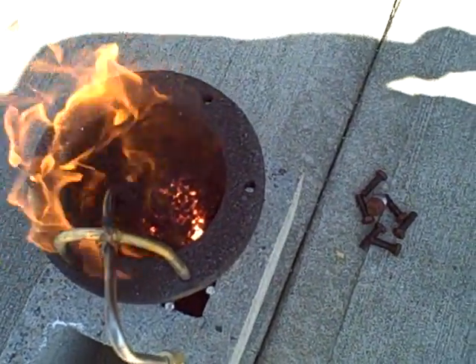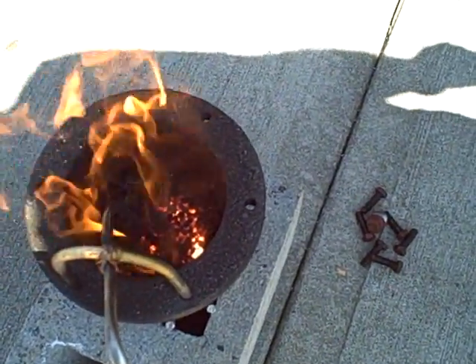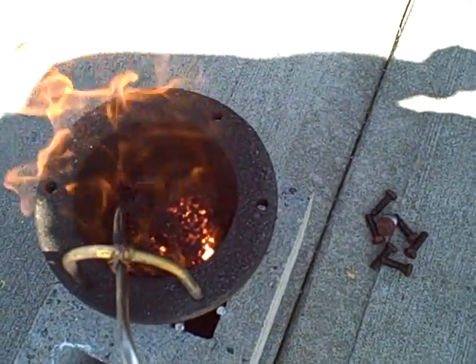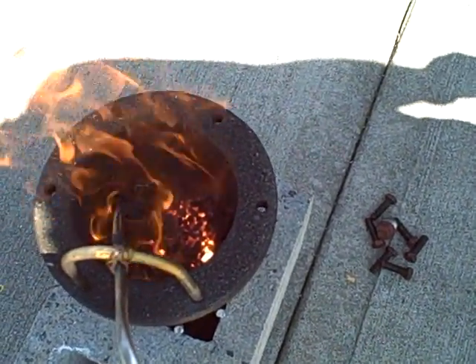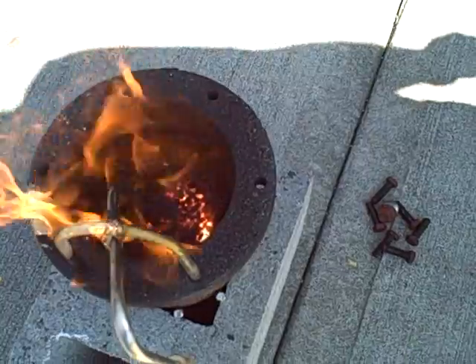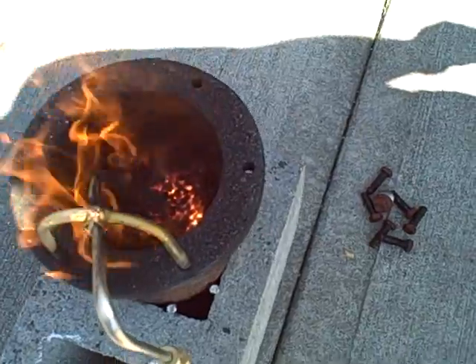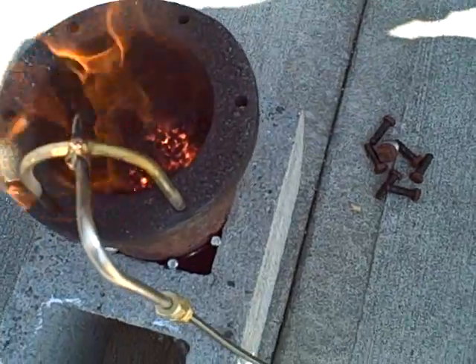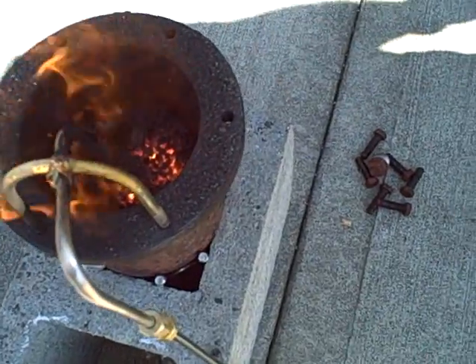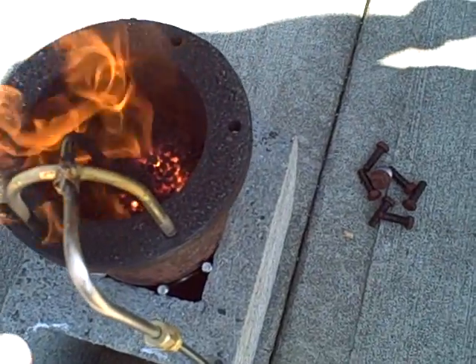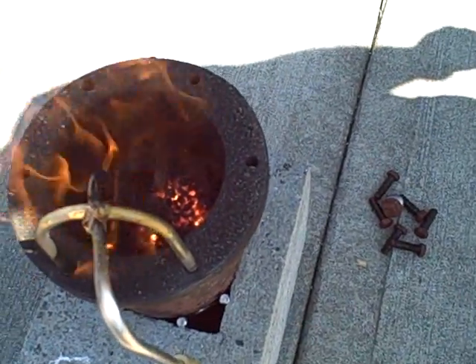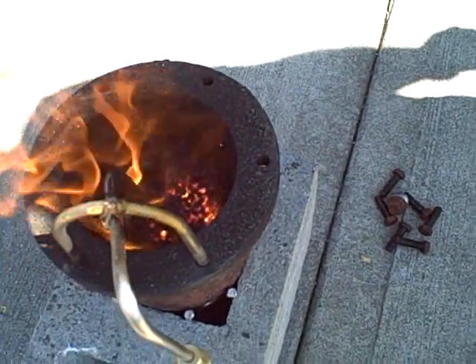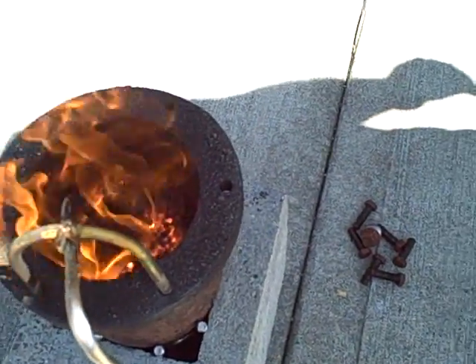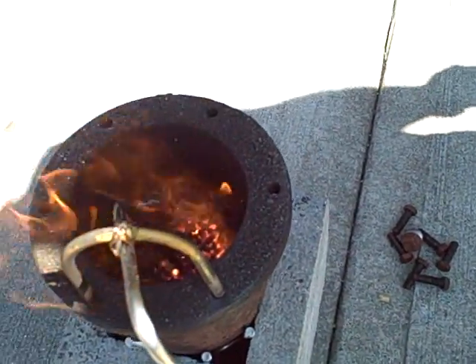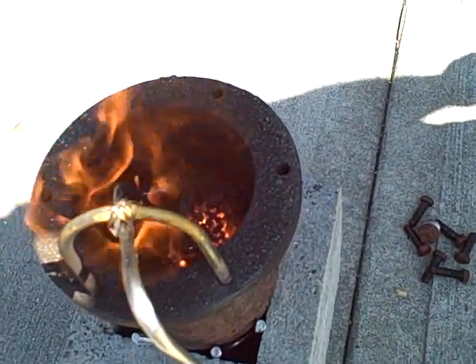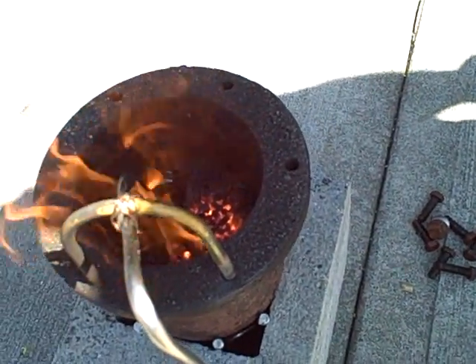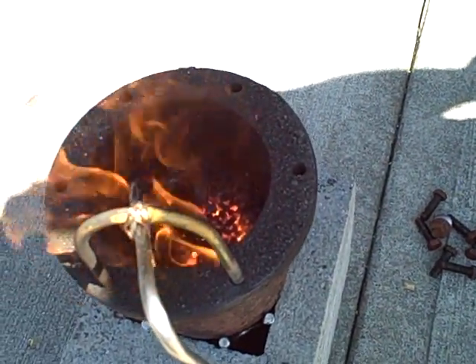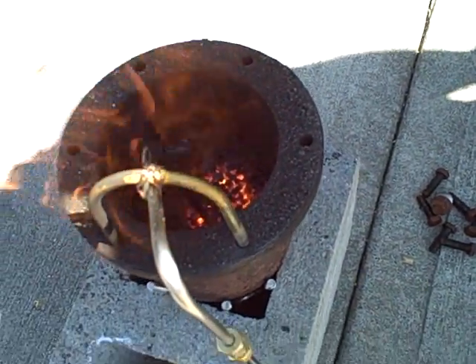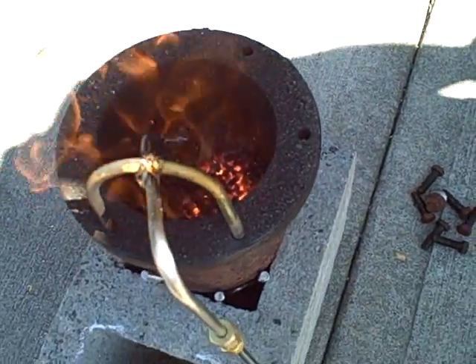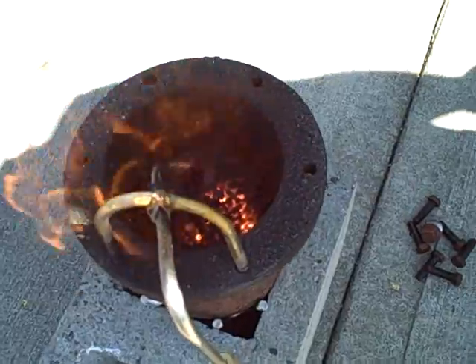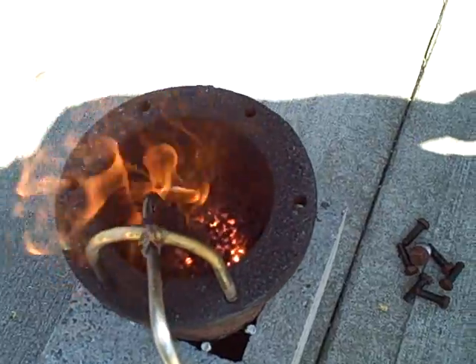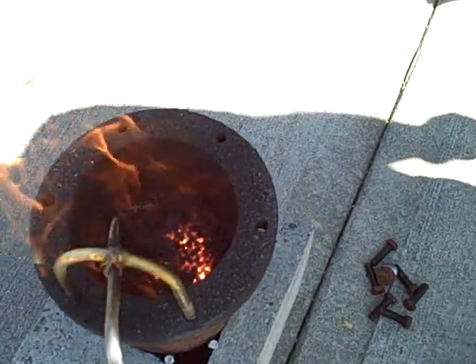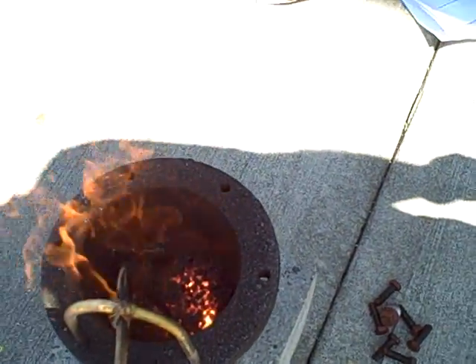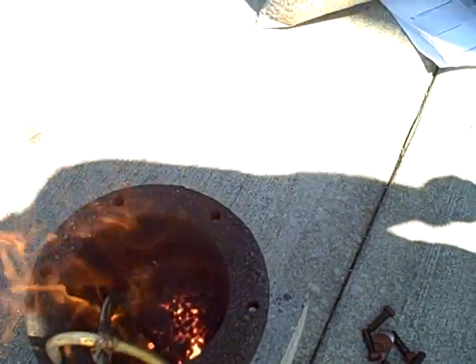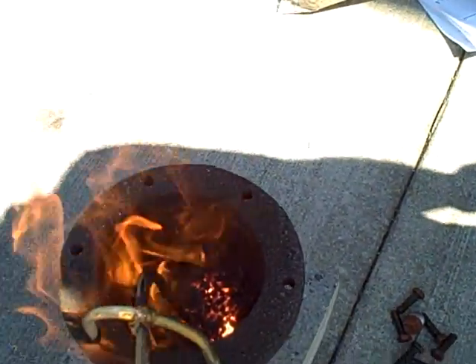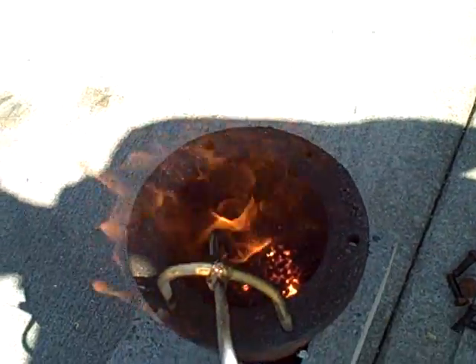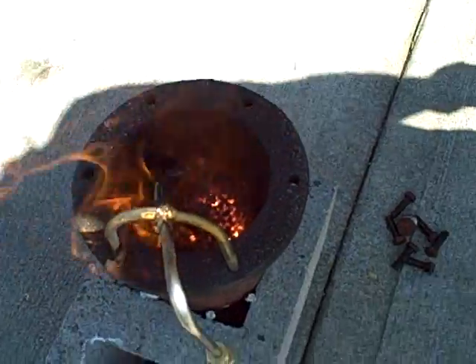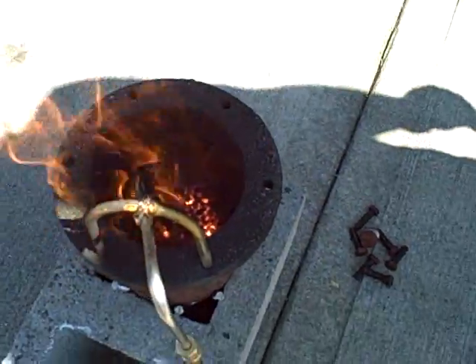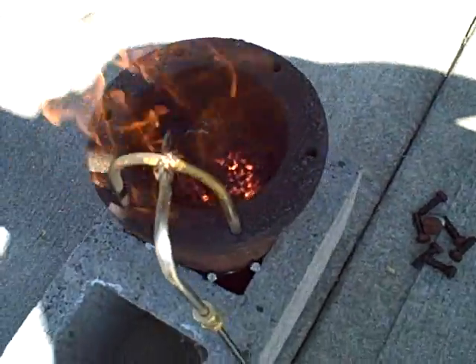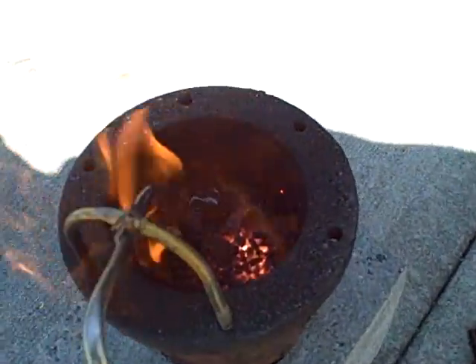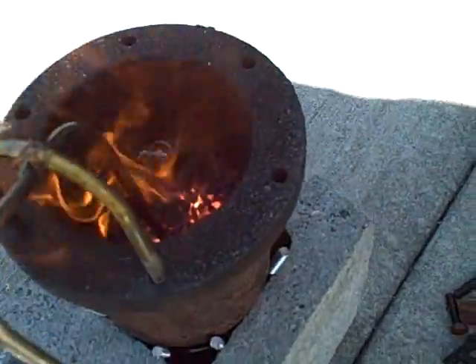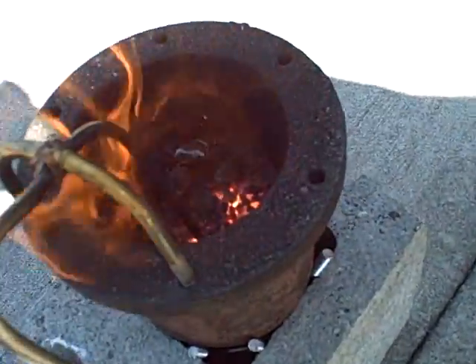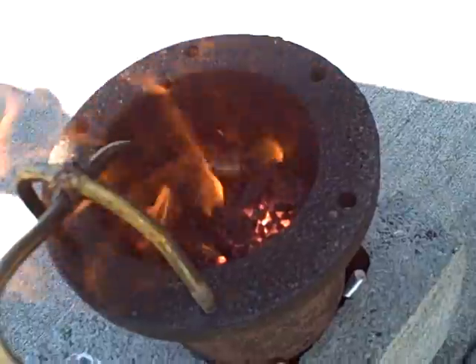It looks like some pretty good secondary combustion as well, flames that are not appearing until they get to the top of the vessel. You can also see some flames coming up from the bottom, so I turn the air down — let's see what happens here.